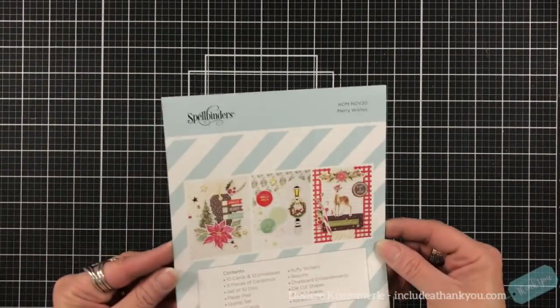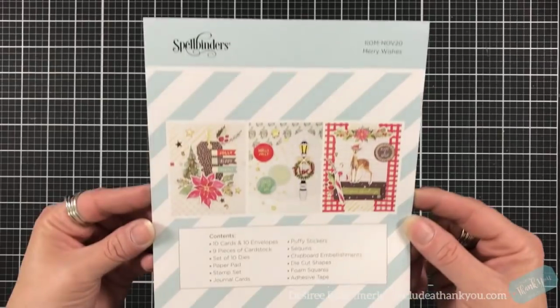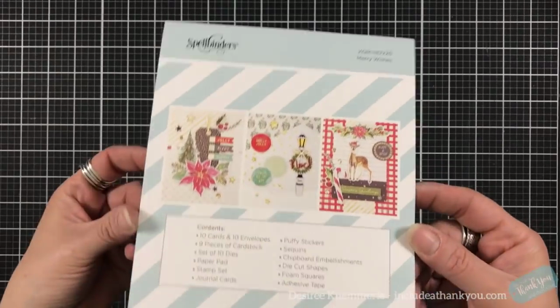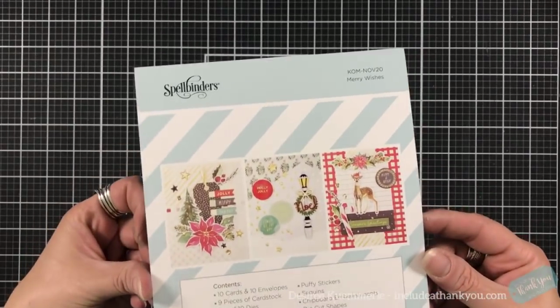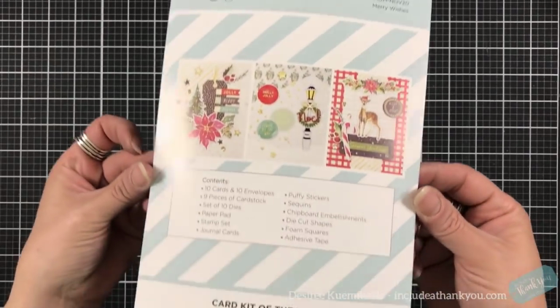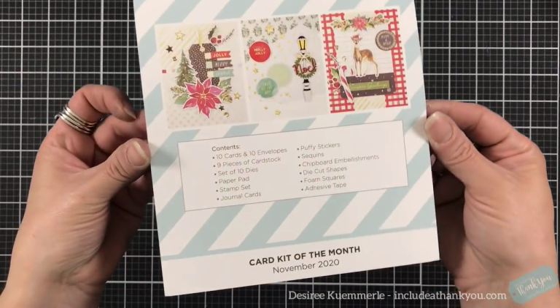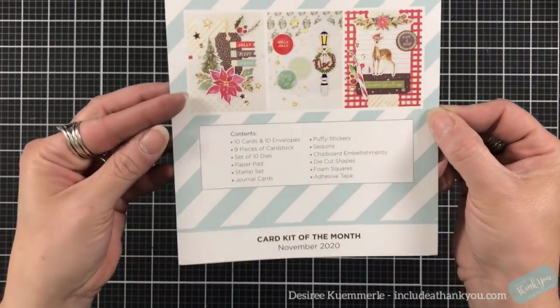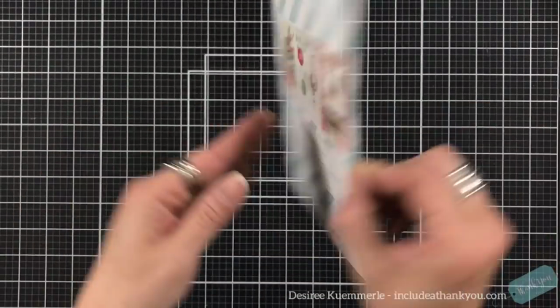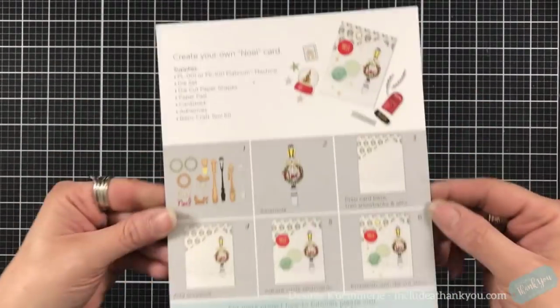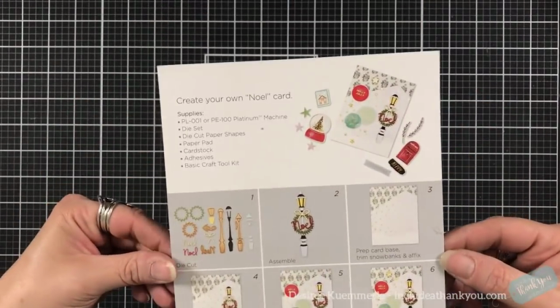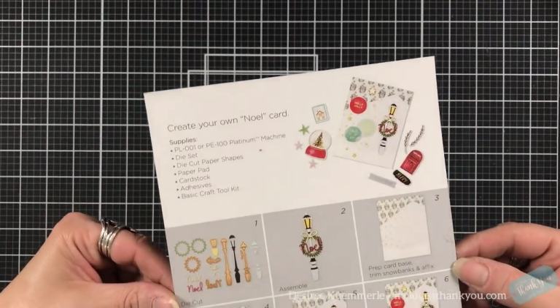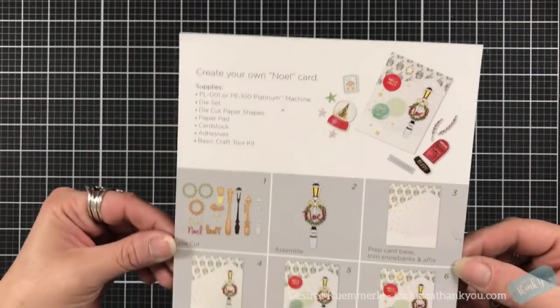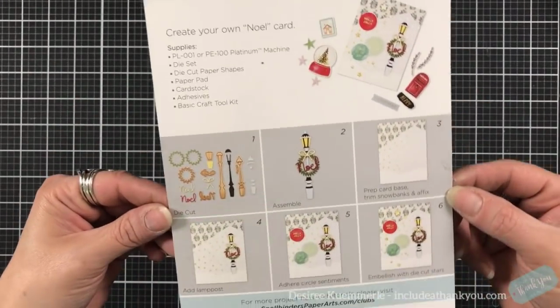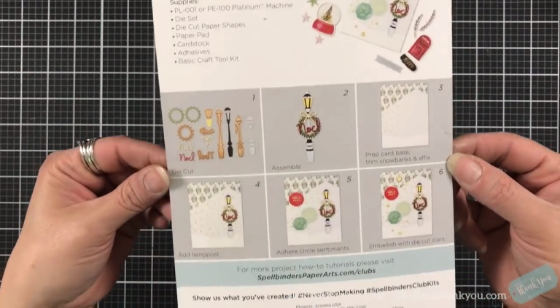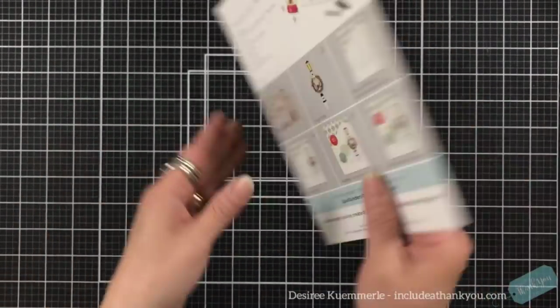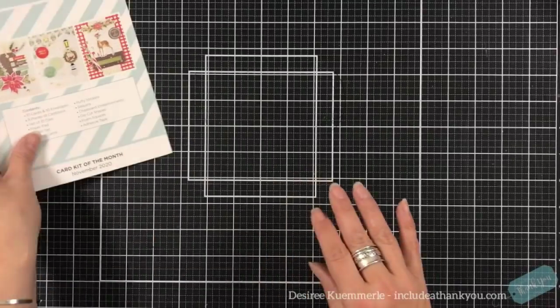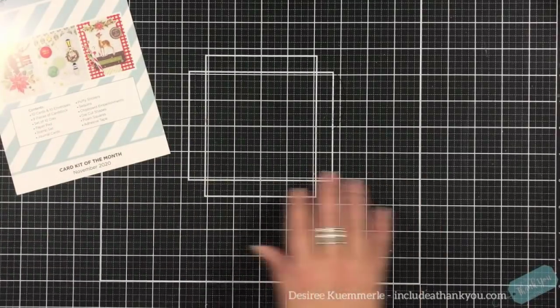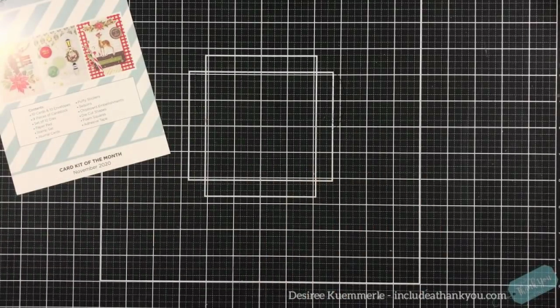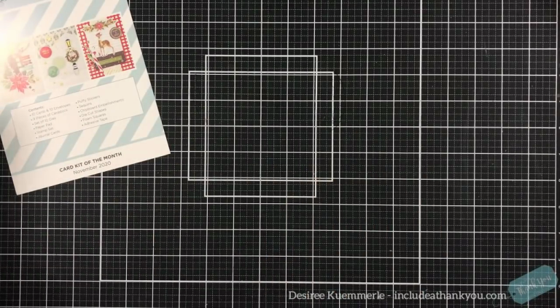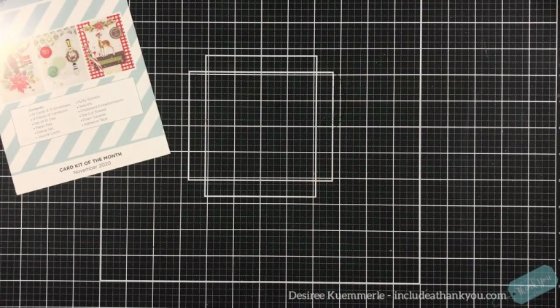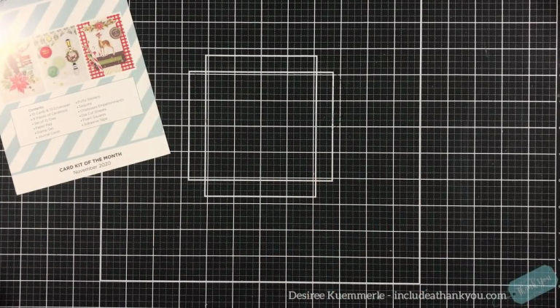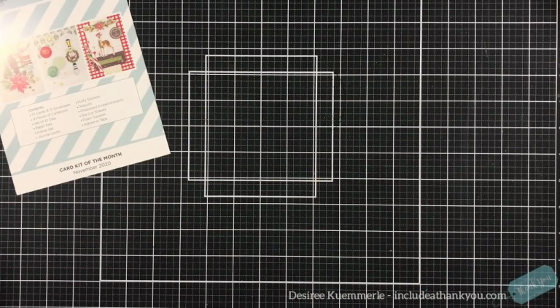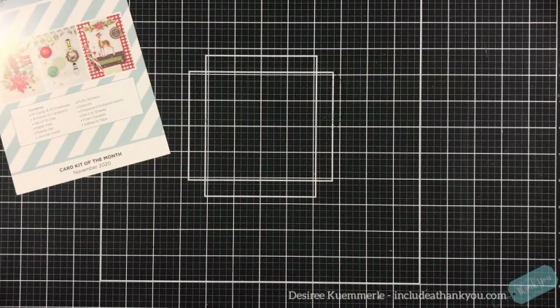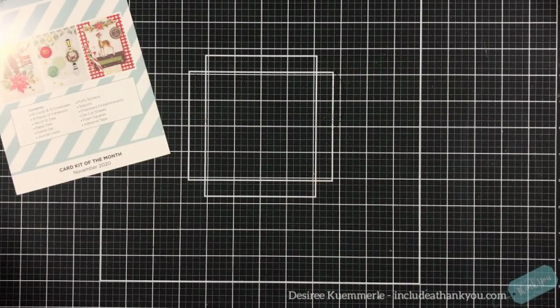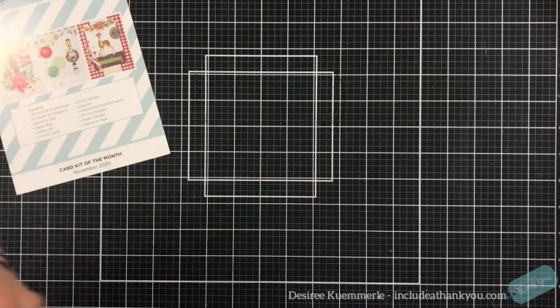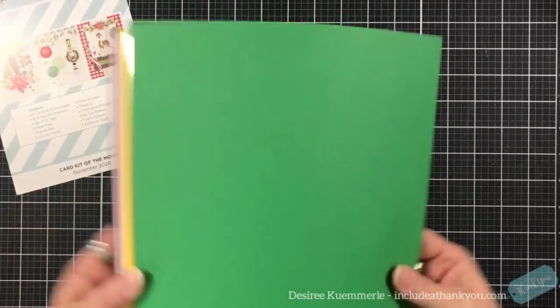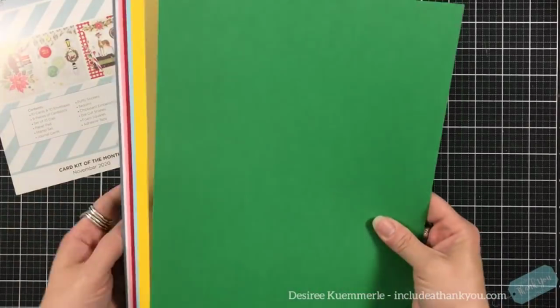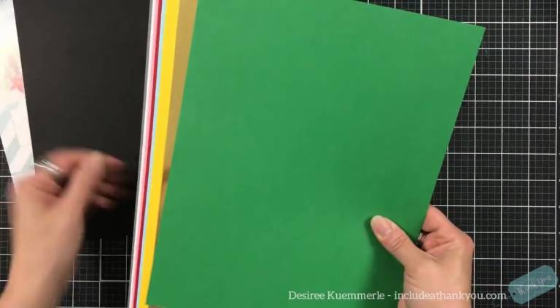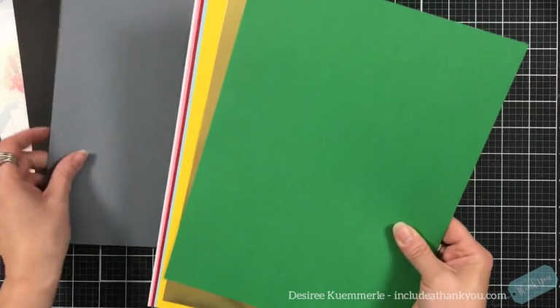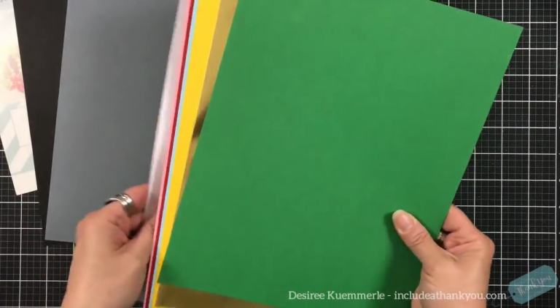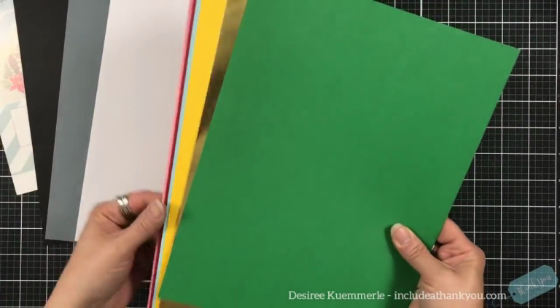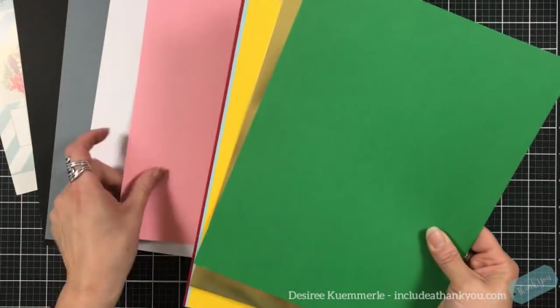As always, let's start out with the contents that come in your kit. You get a card — on one side there's inspiration and on the other side it tells you what is actually going to be in your kit.